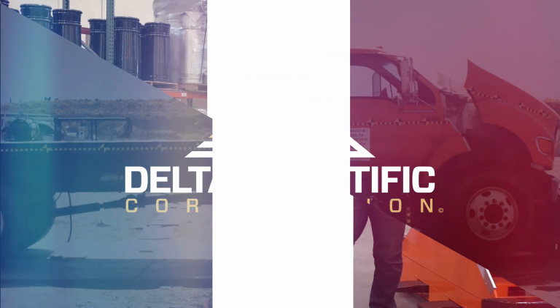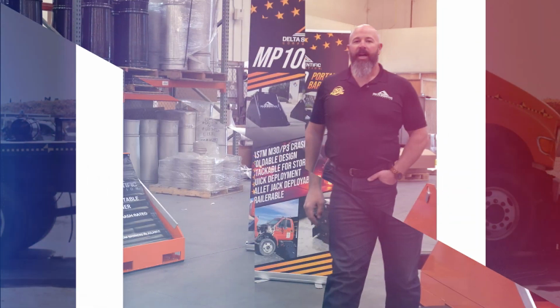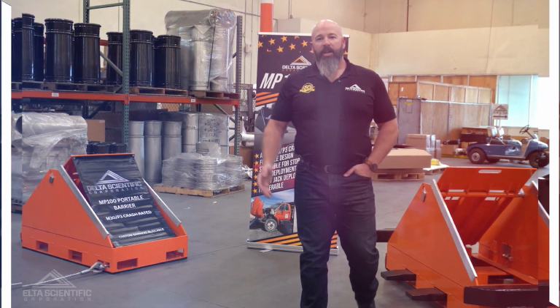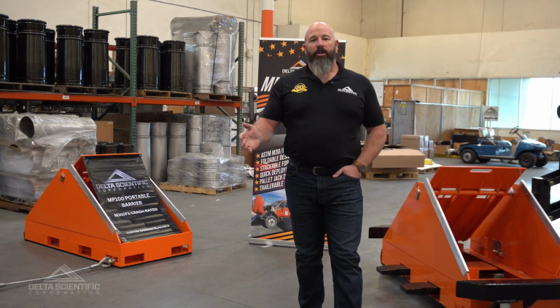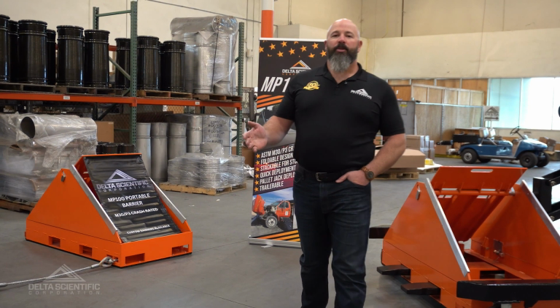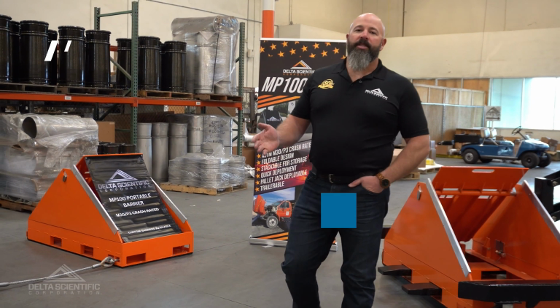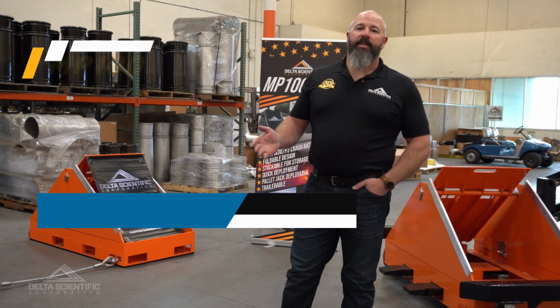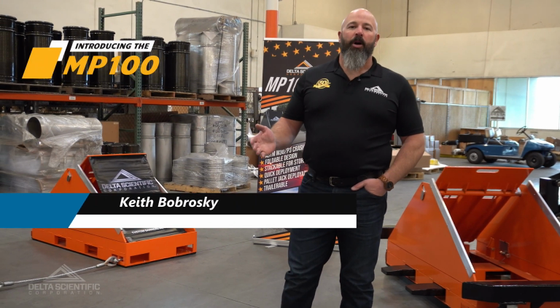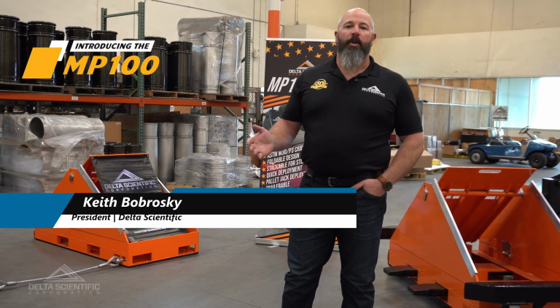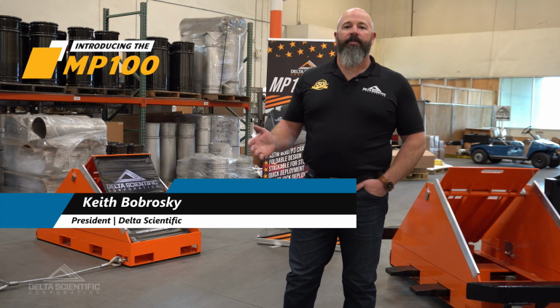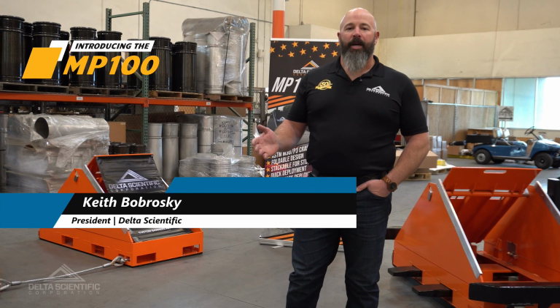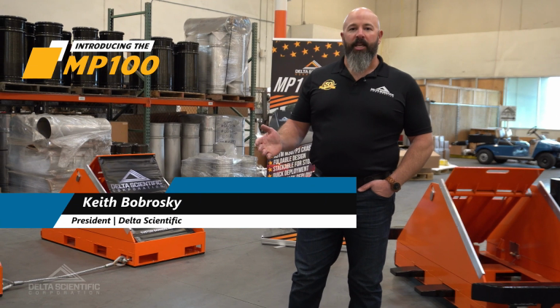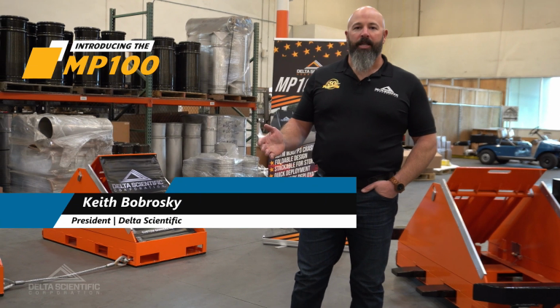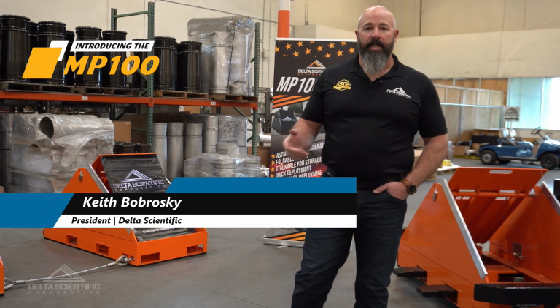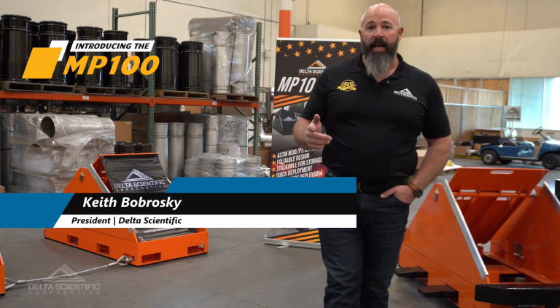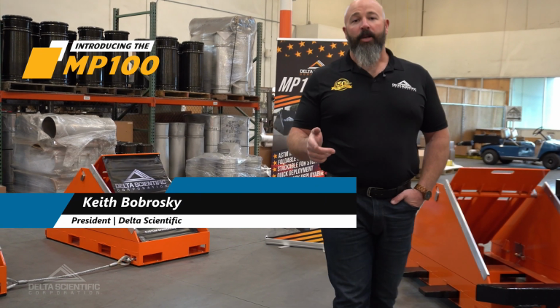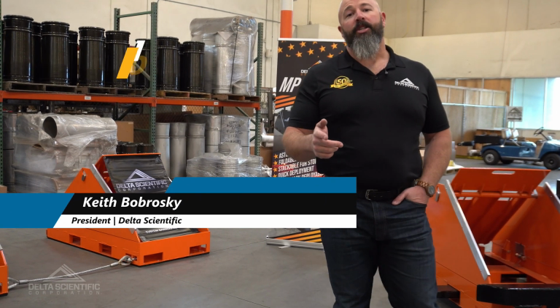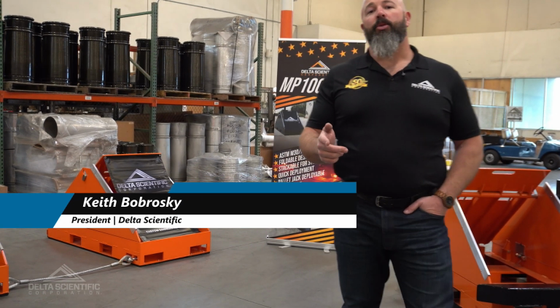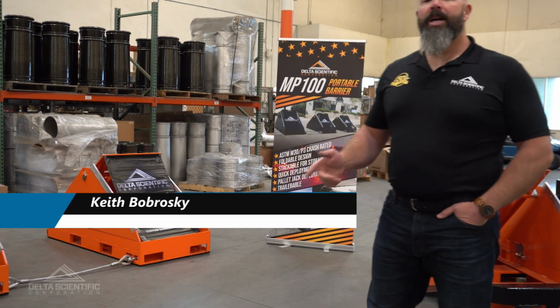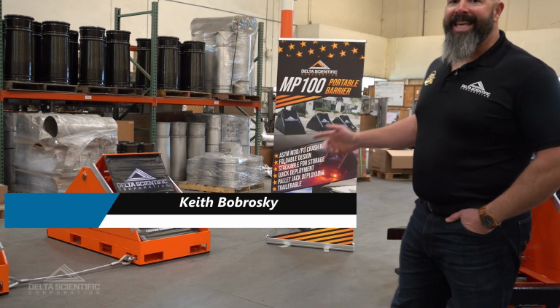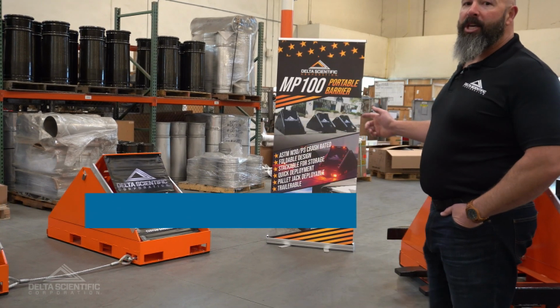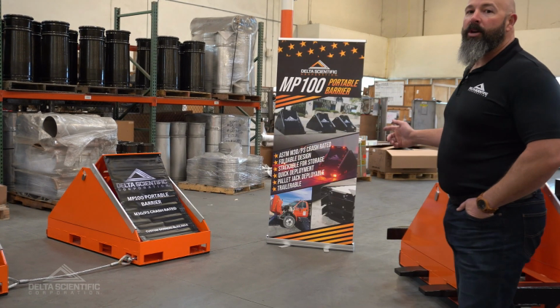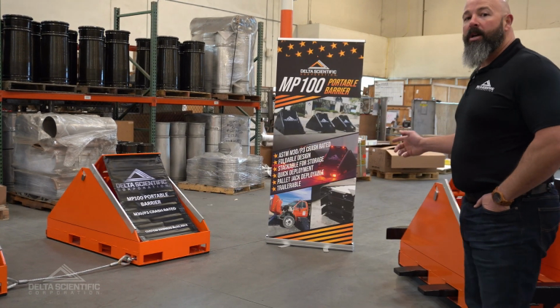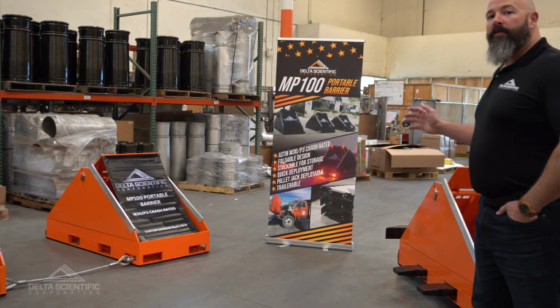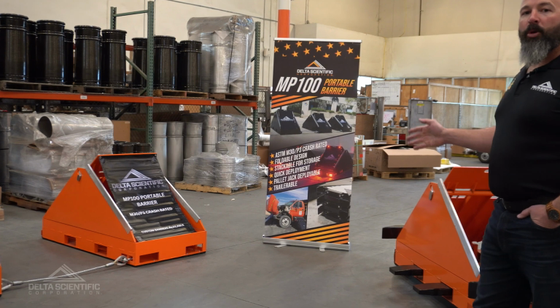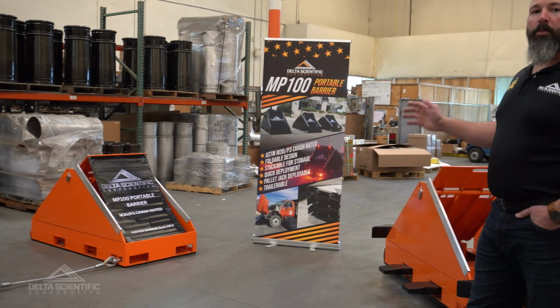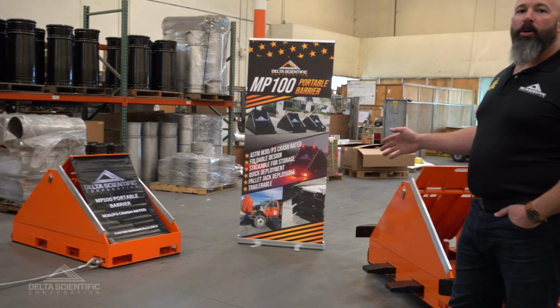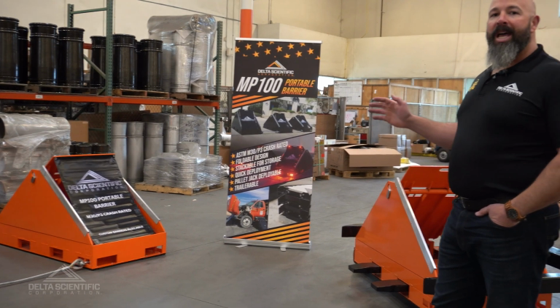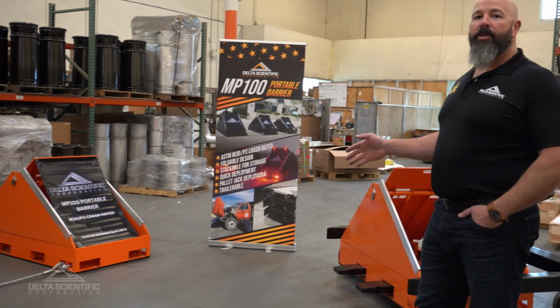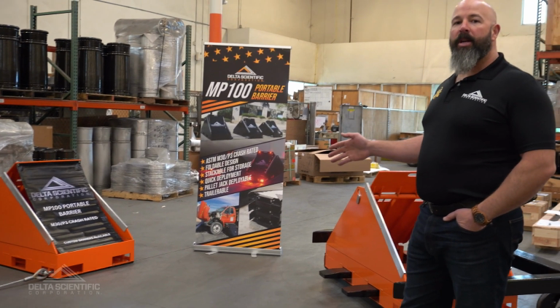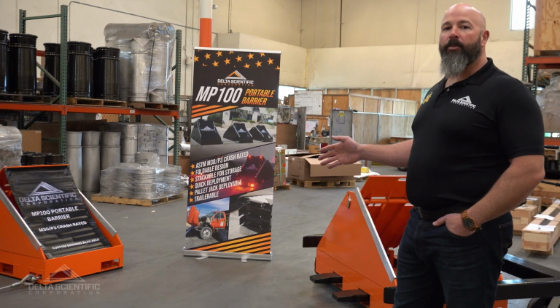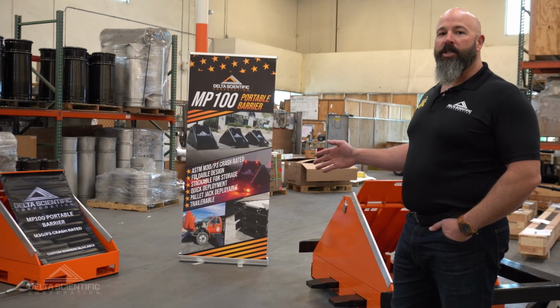Hi, welcome to another Delta Scientific product spotlight video. My name is Keith Bobroski and today I'm very excited to show you the MP100 foldable portable M30 rated vehicle barrier system.